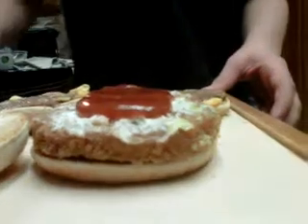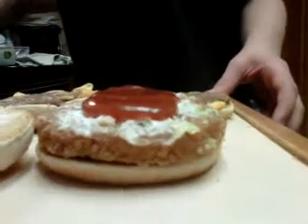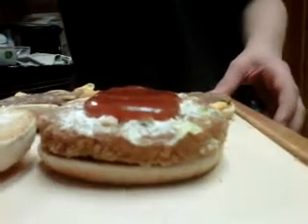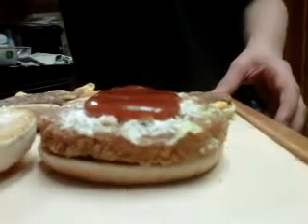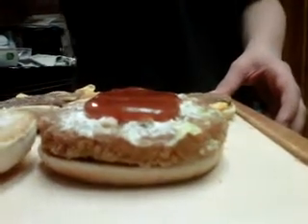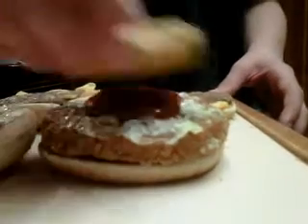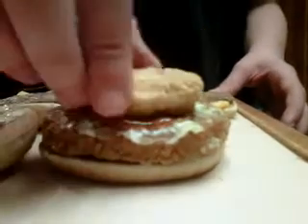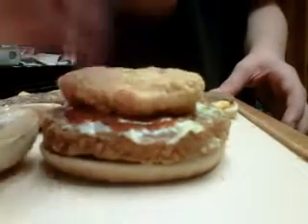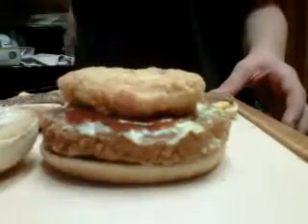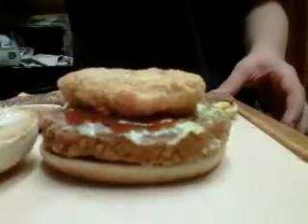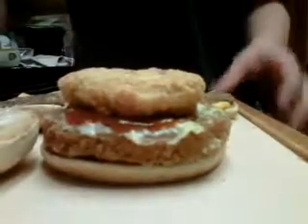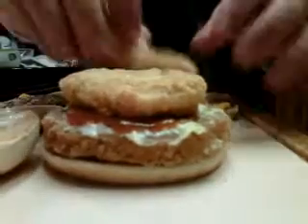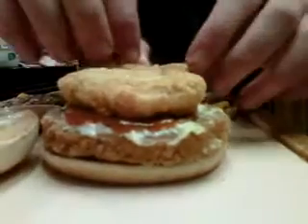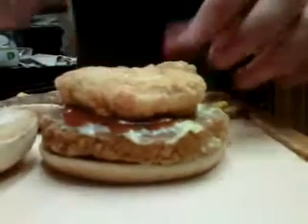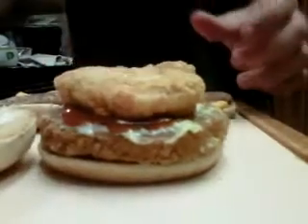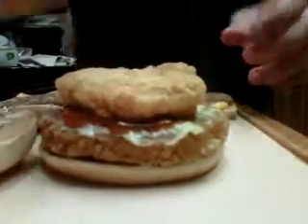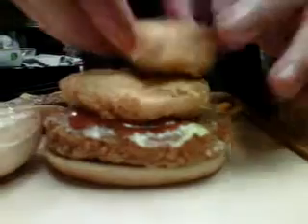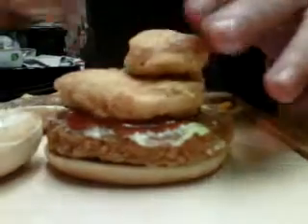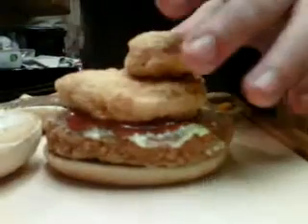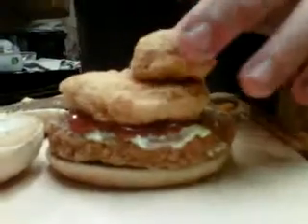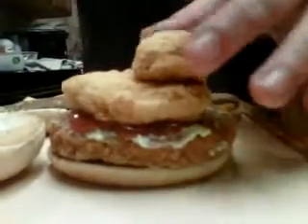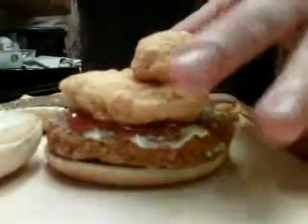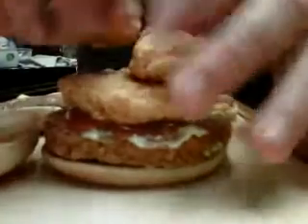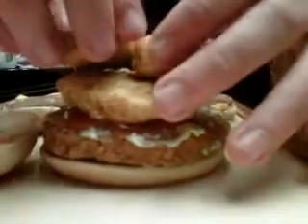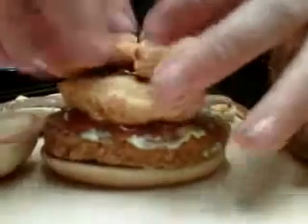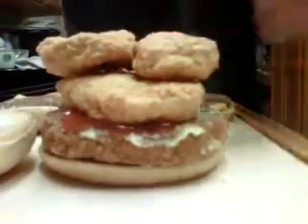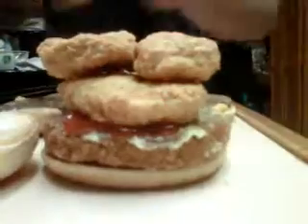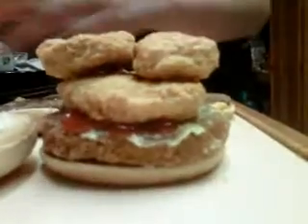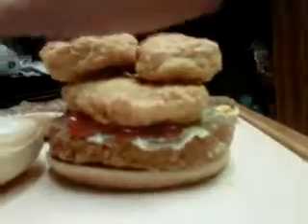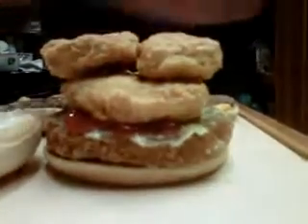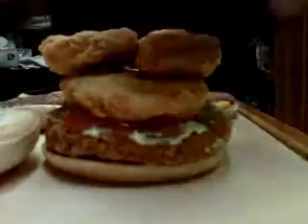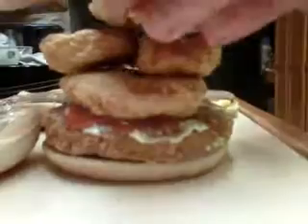You take some chicken nuggets. Place some chicken nuggets up in this bad boy. Stack them up high — nice and high.